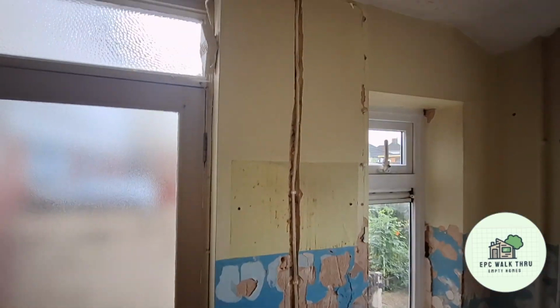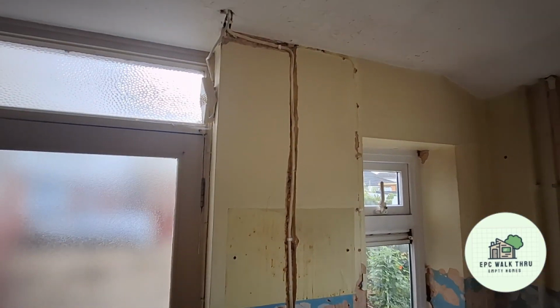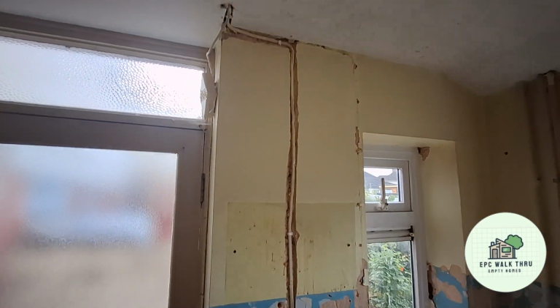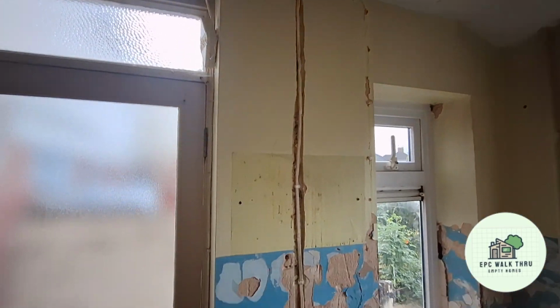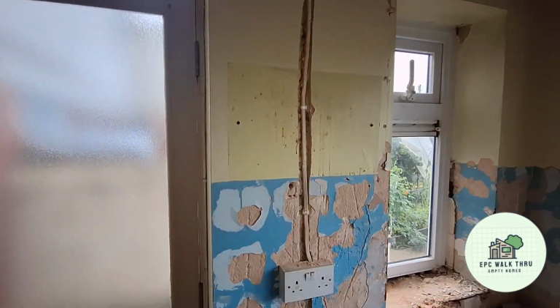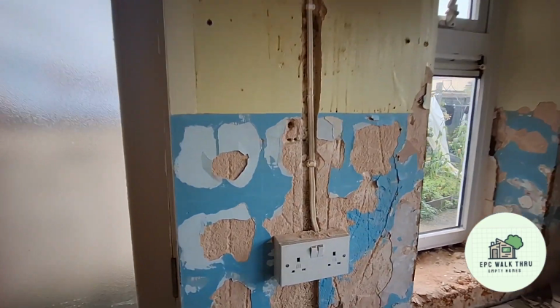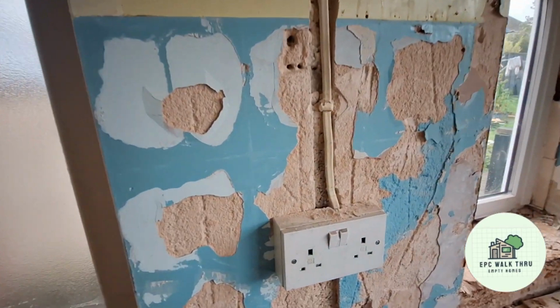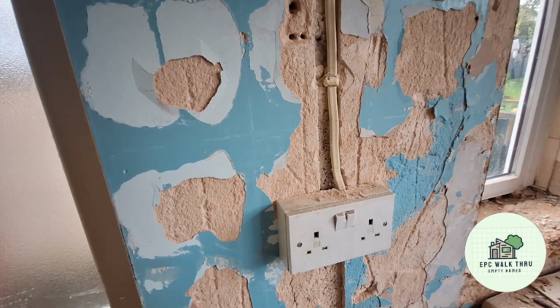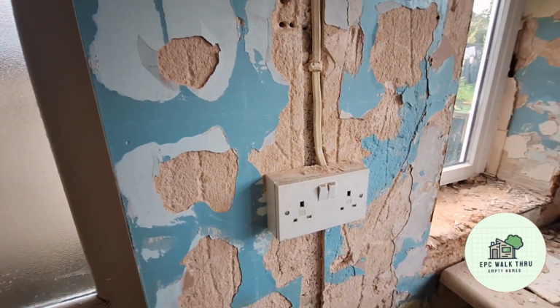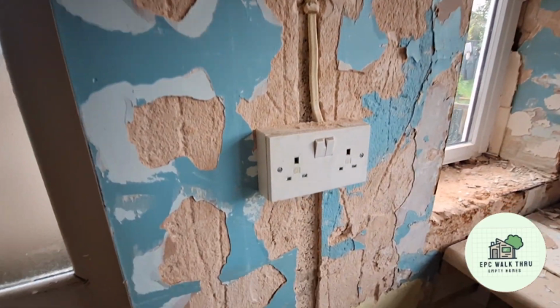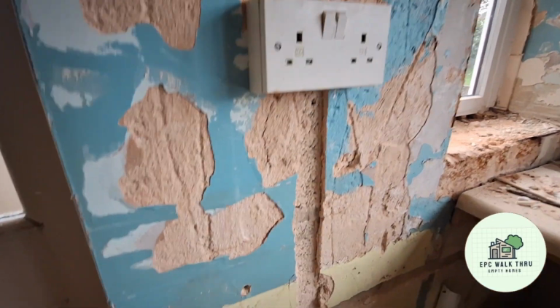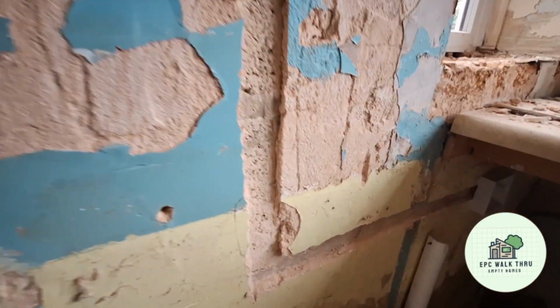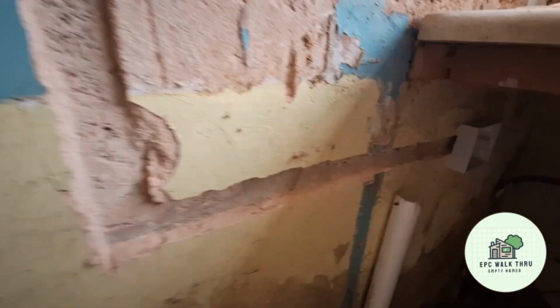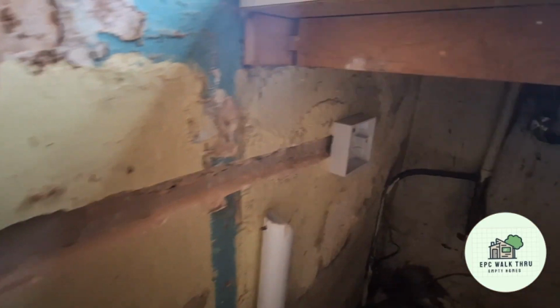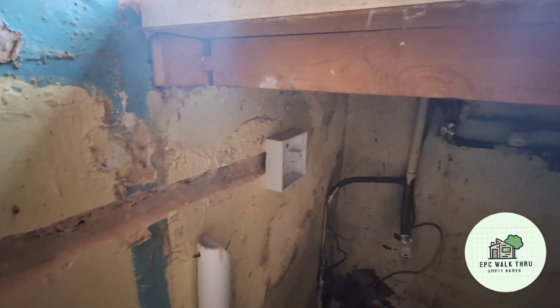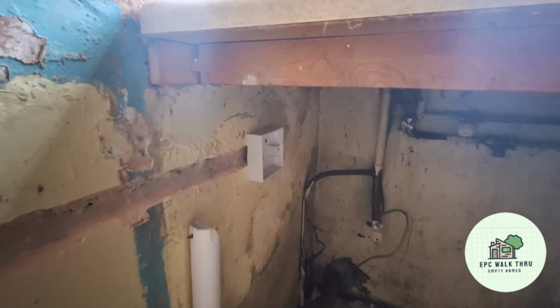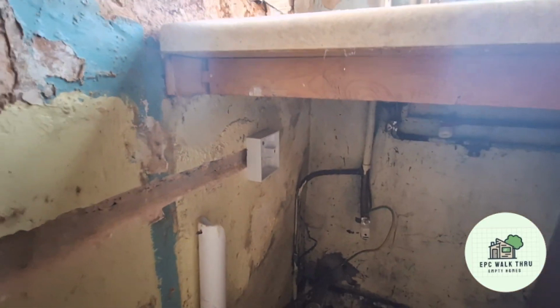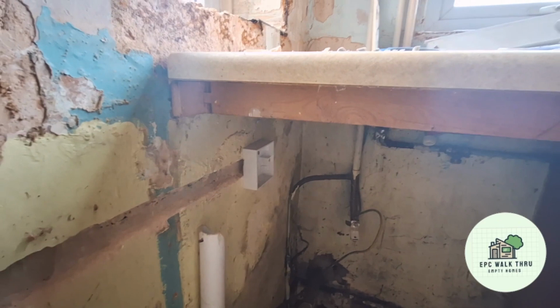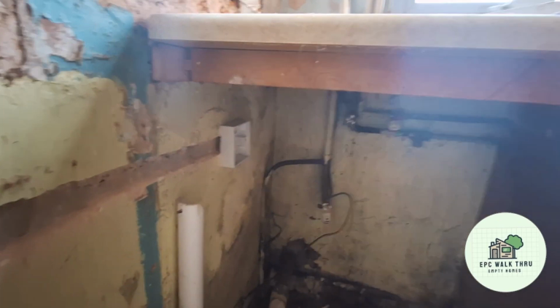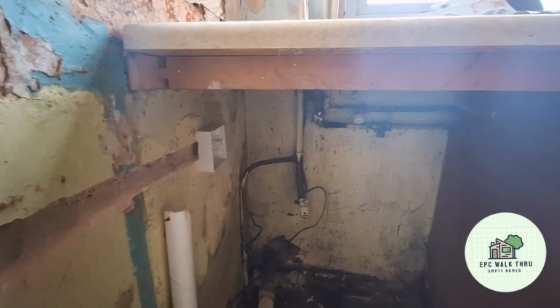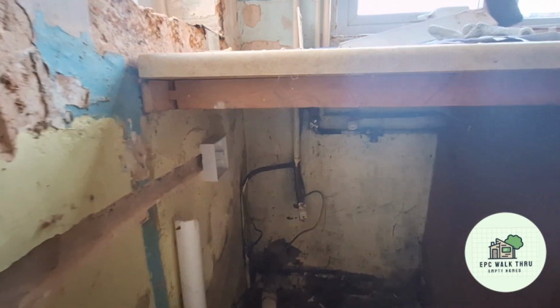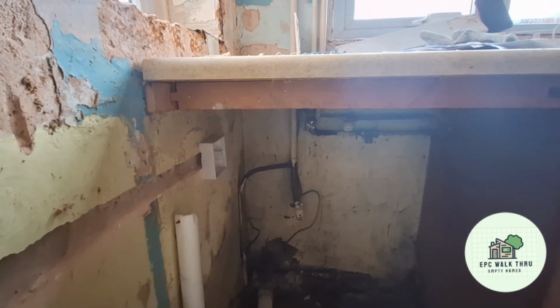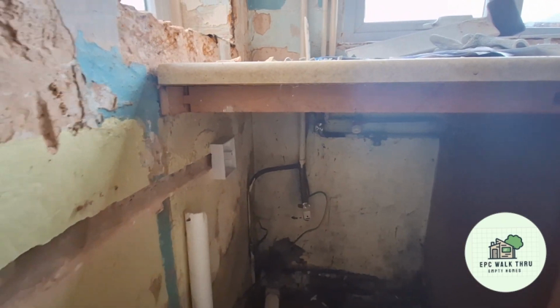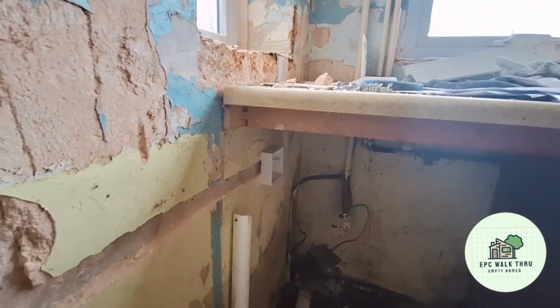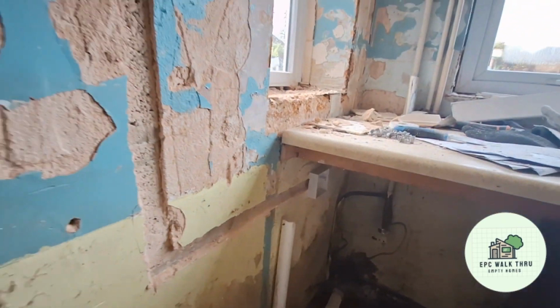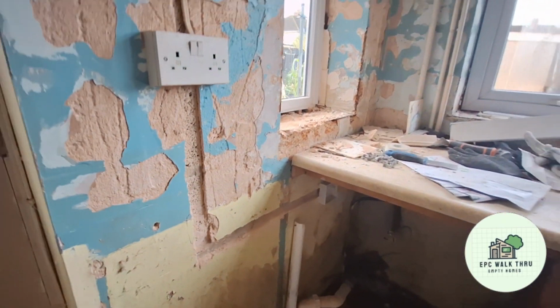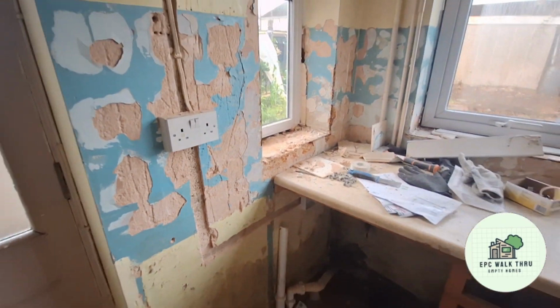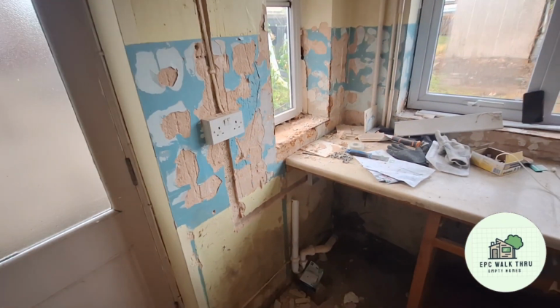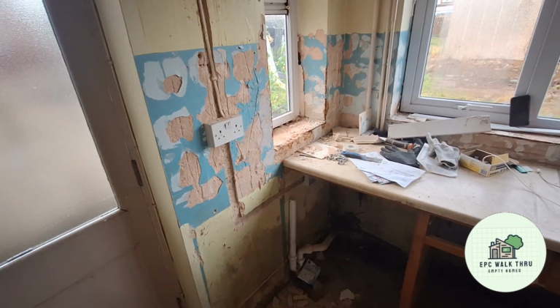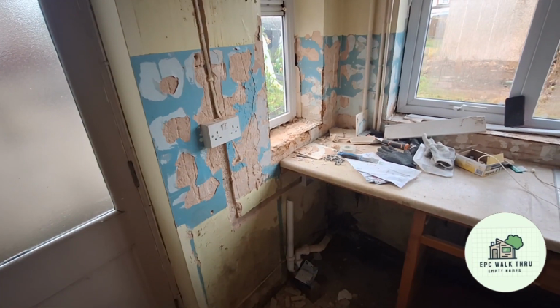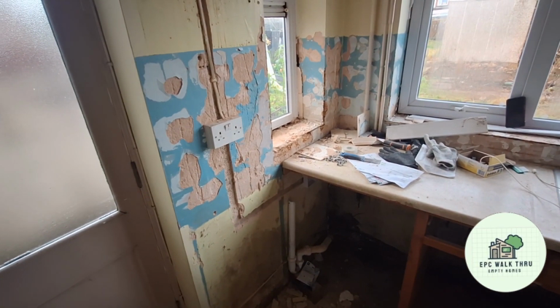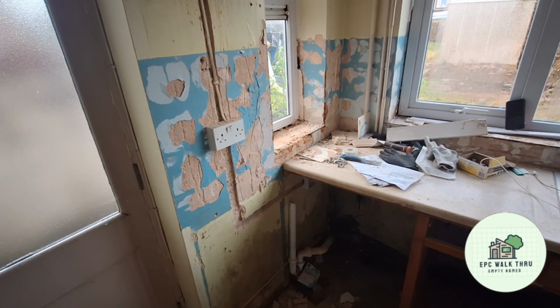I've traced this in. There'll be an isolation switch where this socket is, coming down and then going under the counter for a dishwasher or whatever goes under there. Just need the wire and I can fit that.